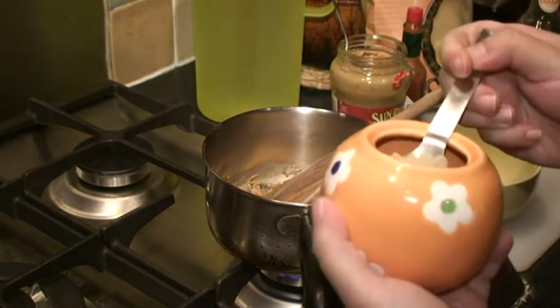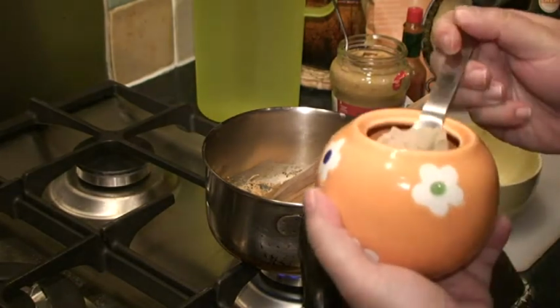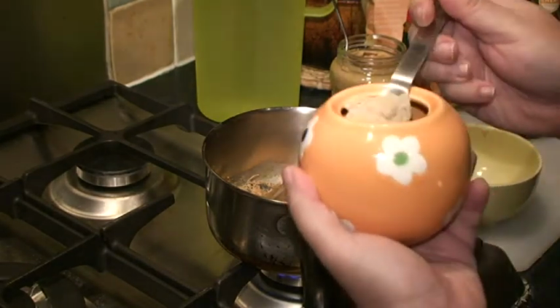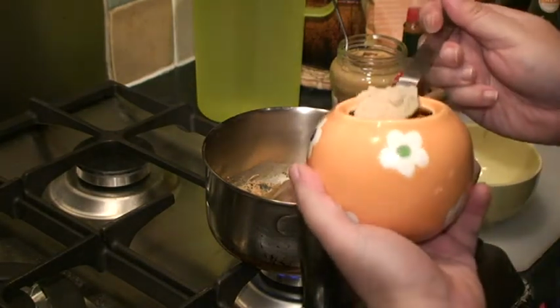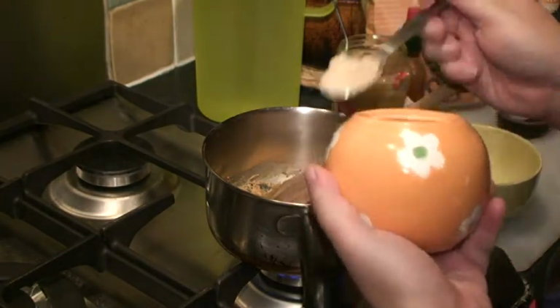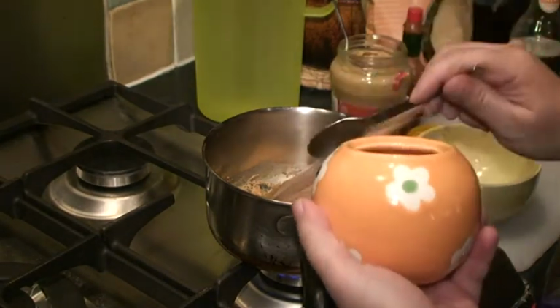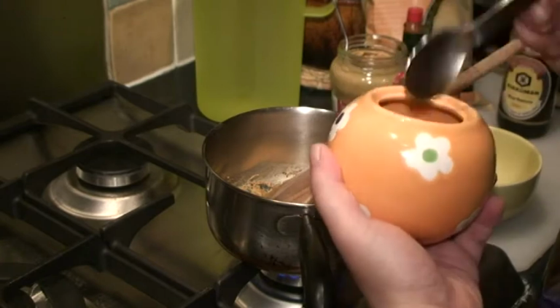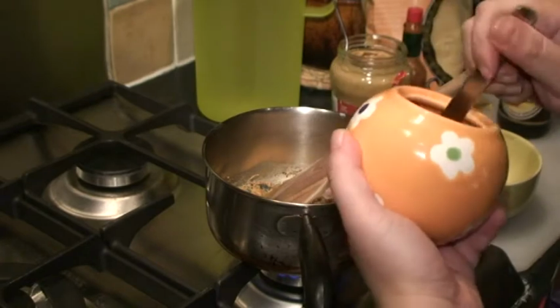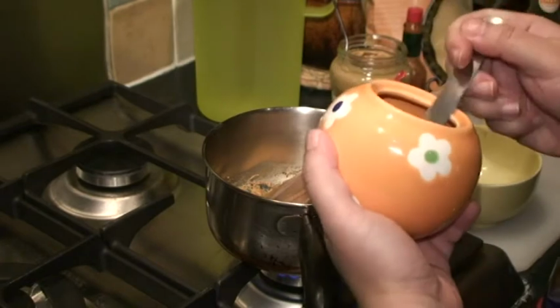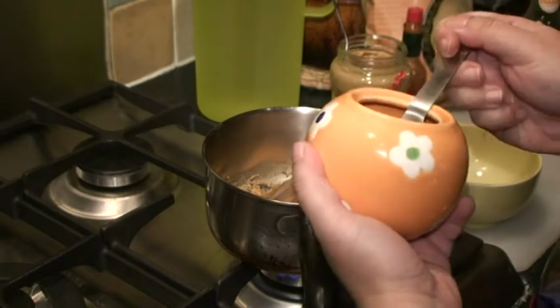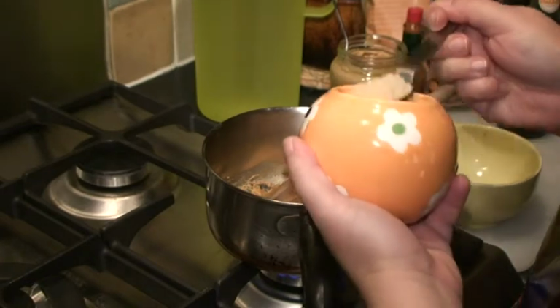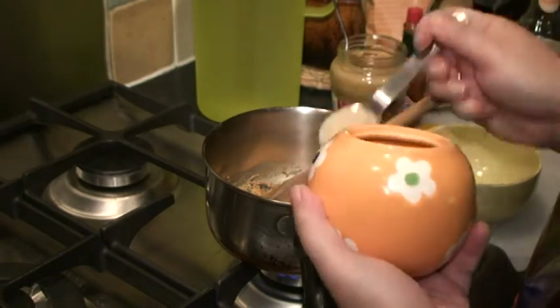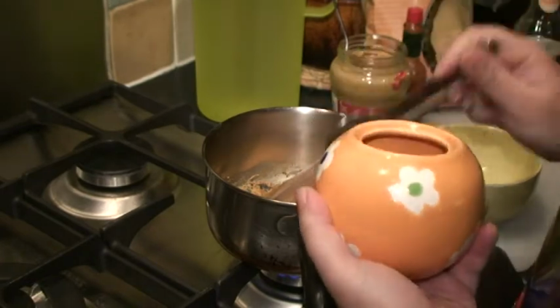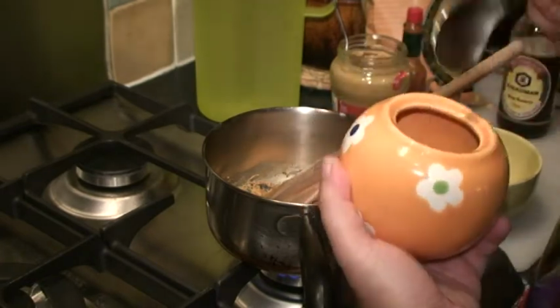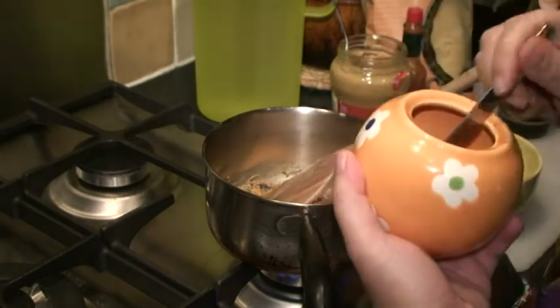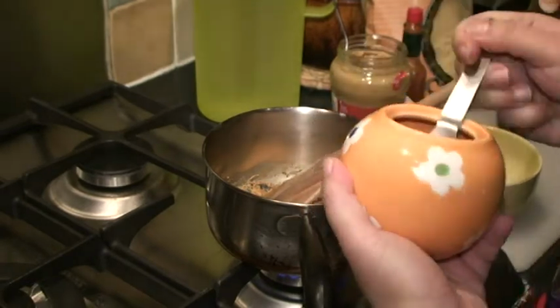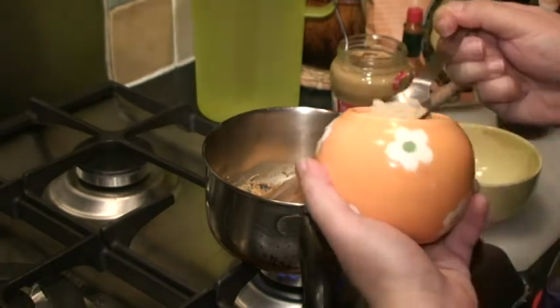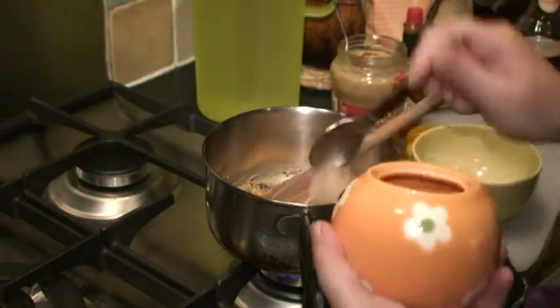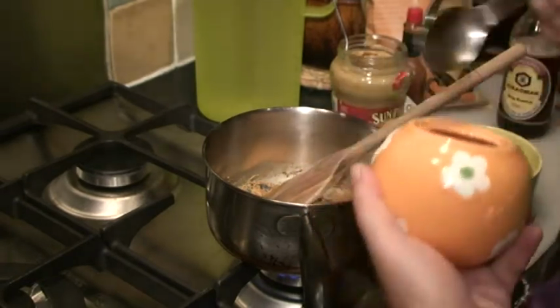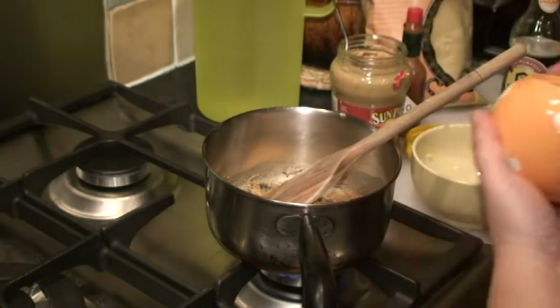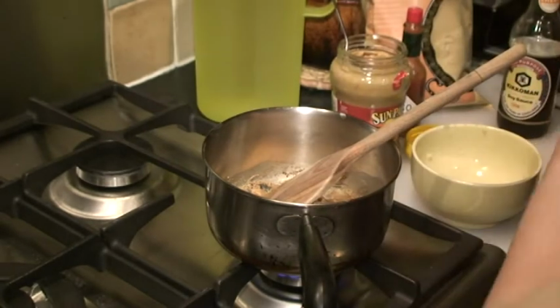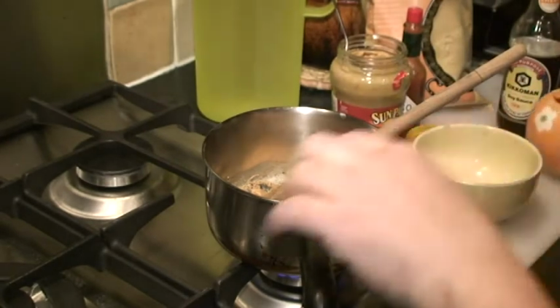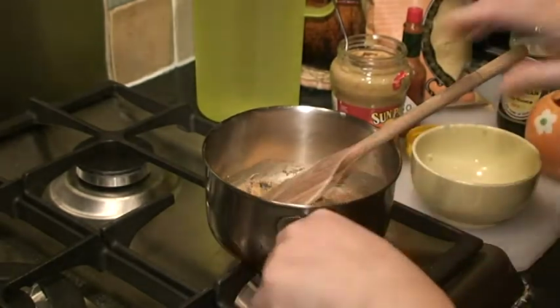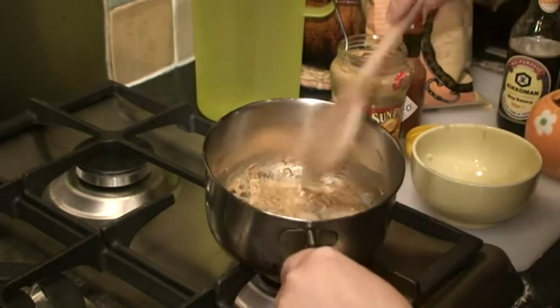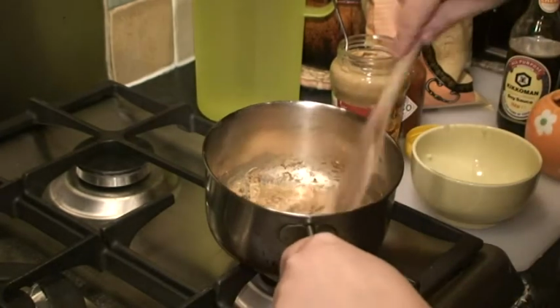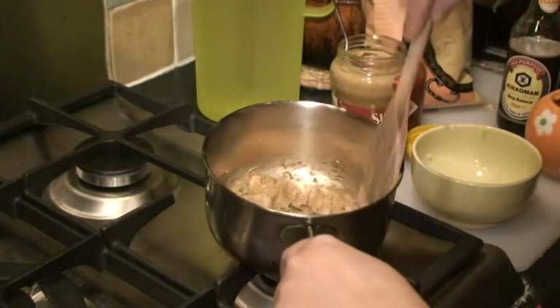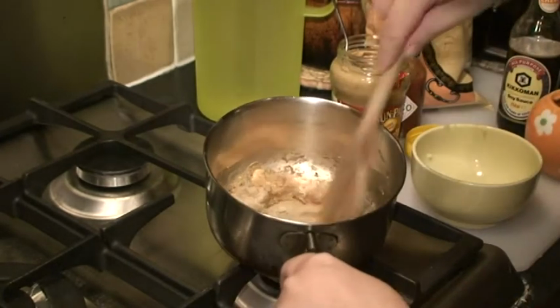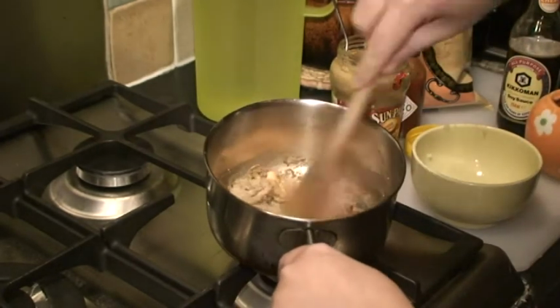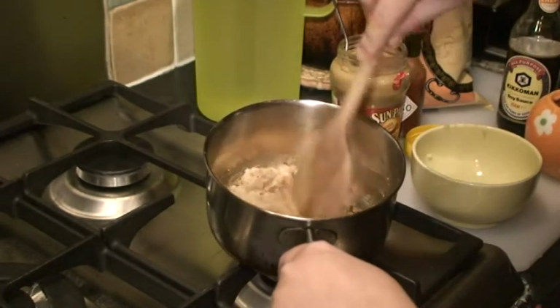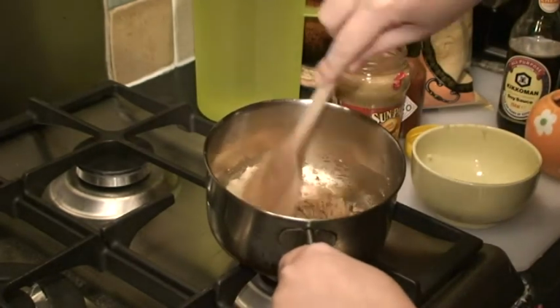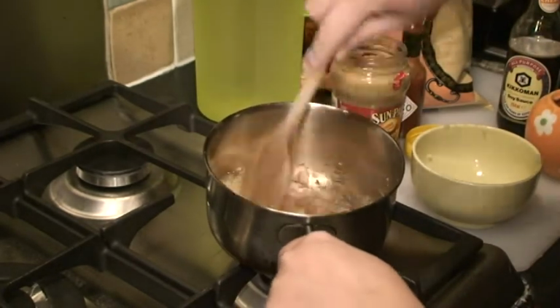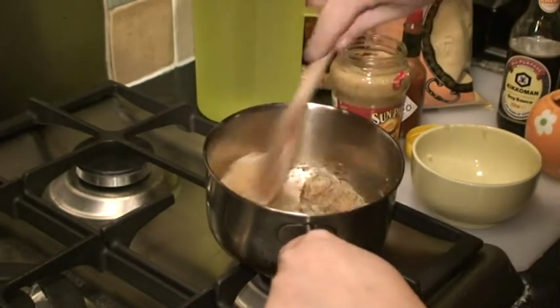Add some brown sugar — I'll probably add about two and a half spoonfuls — and then just mix them in.